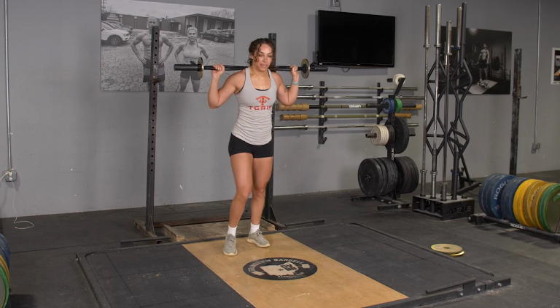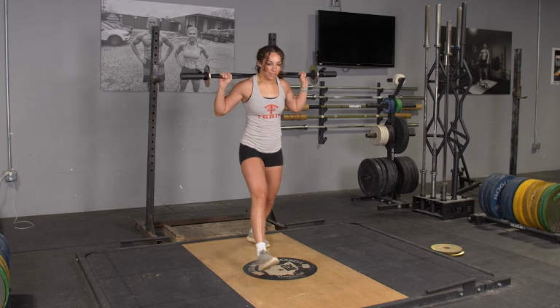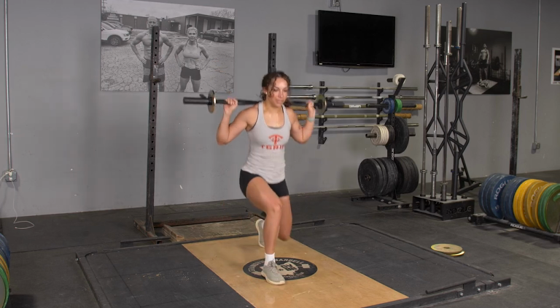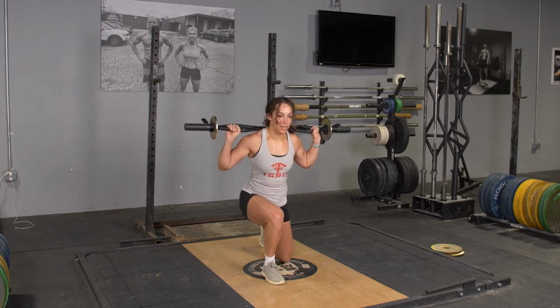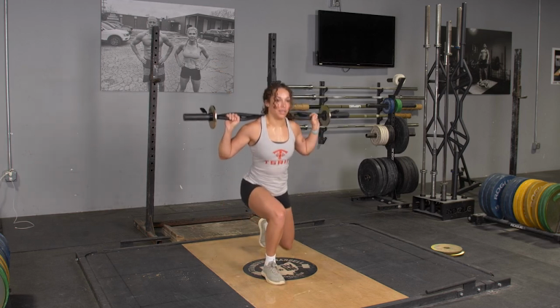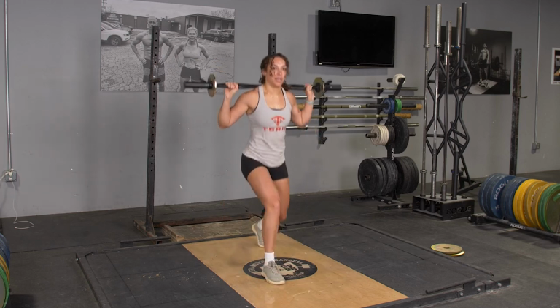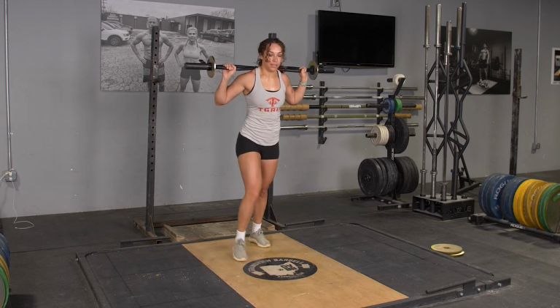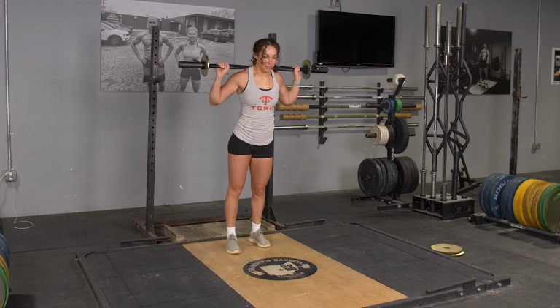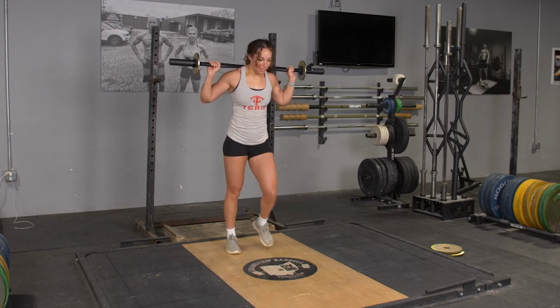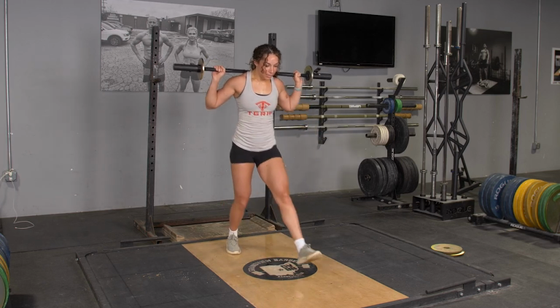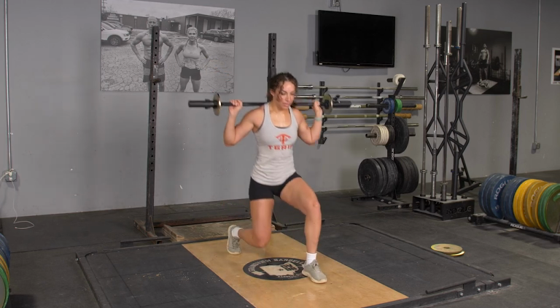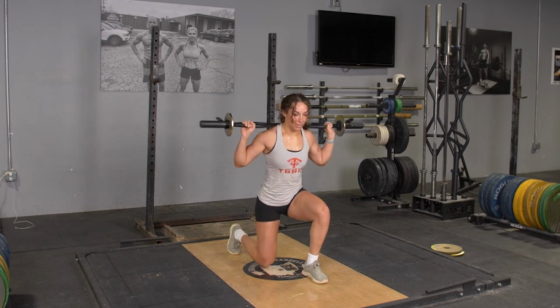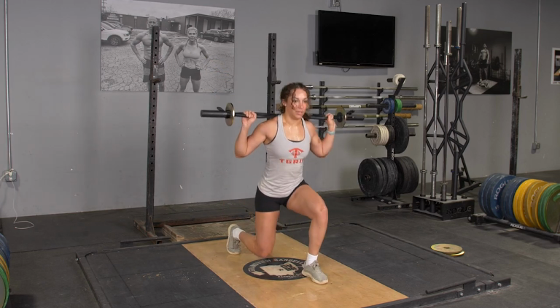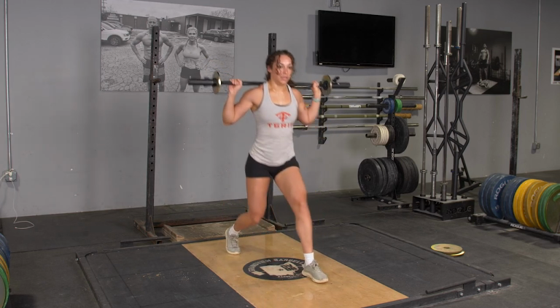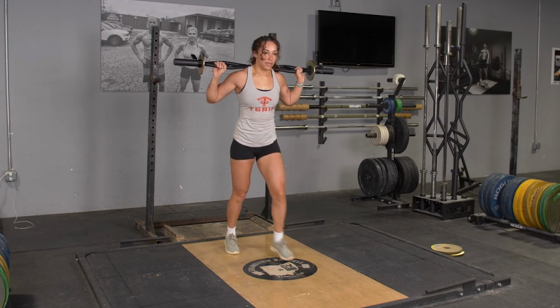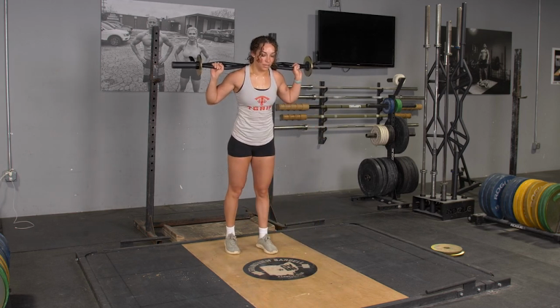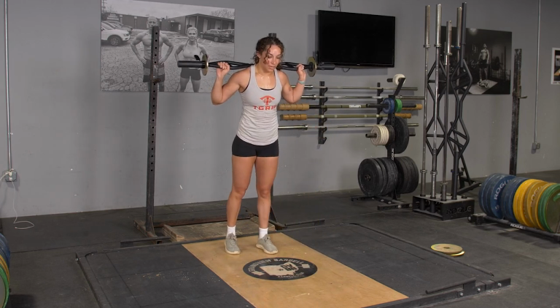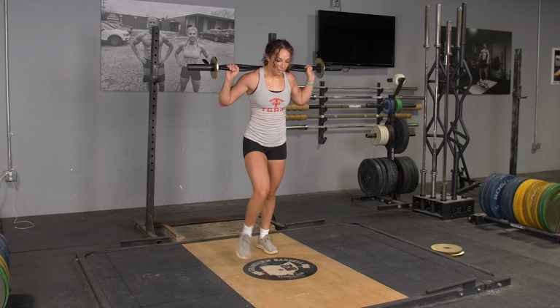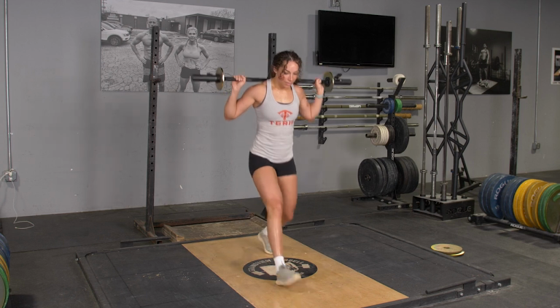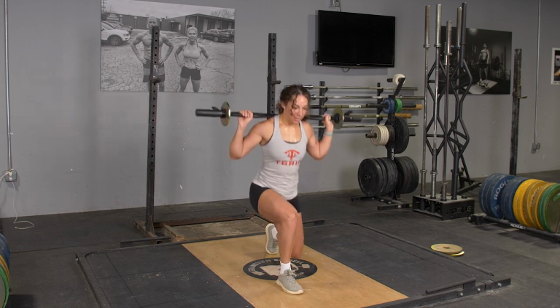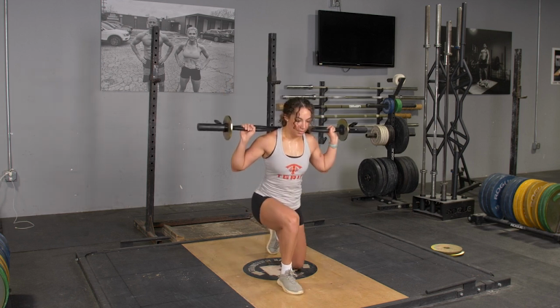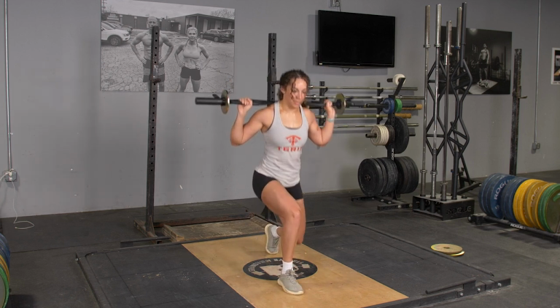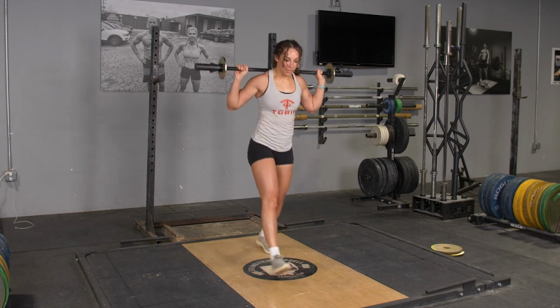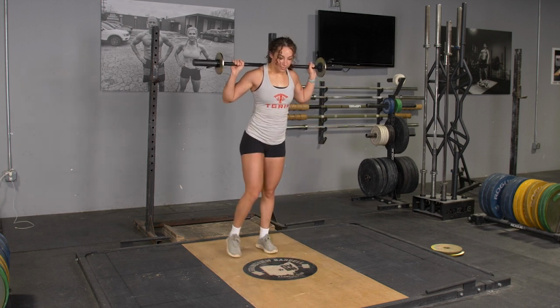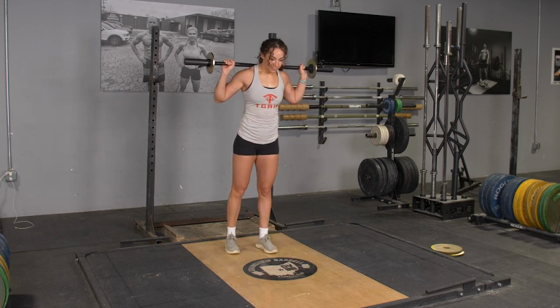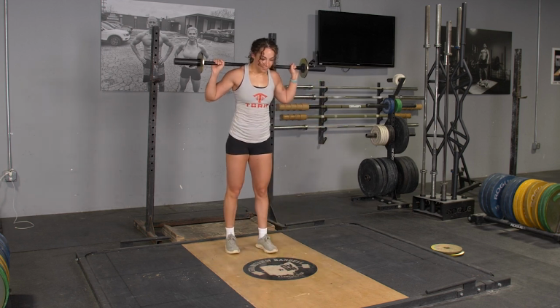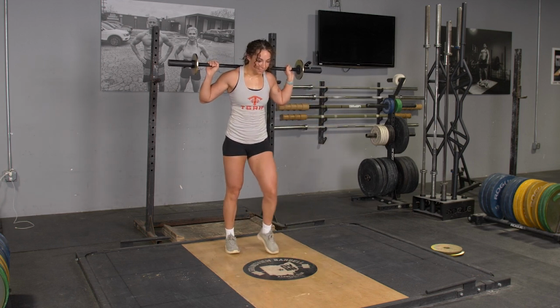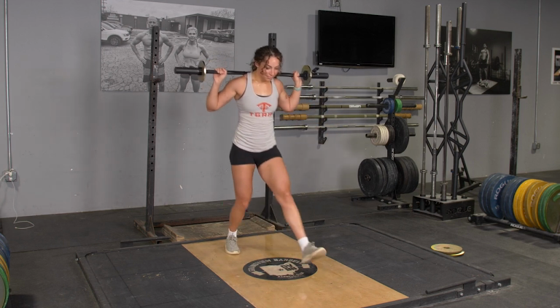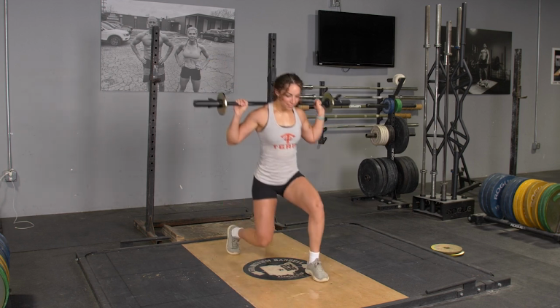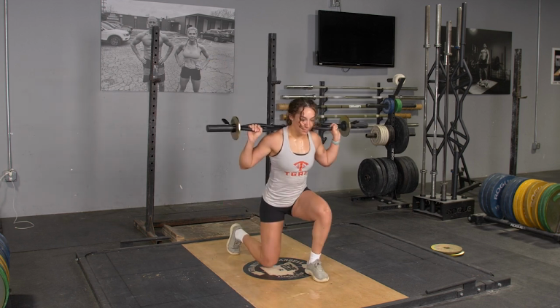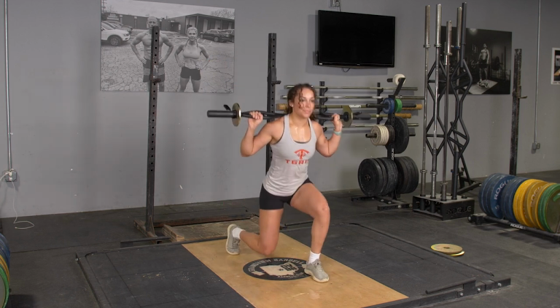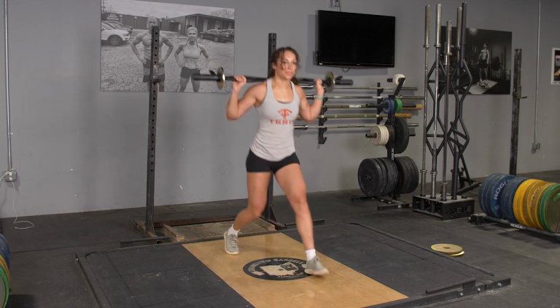To complete the lunge exercise with your original T-grip bar, begin in an upright position holding your T-grip bar on your back with your hands in a wide overhand position.